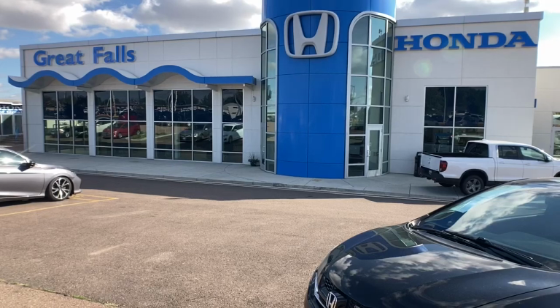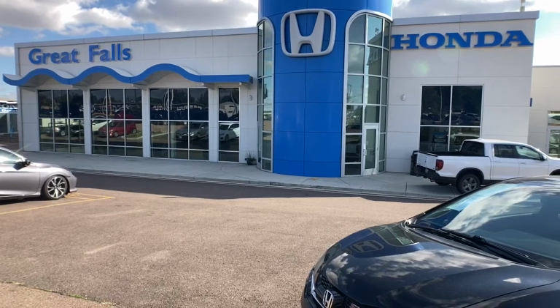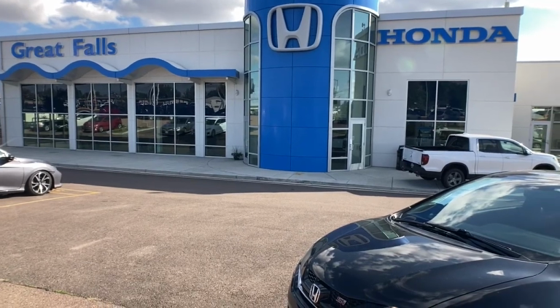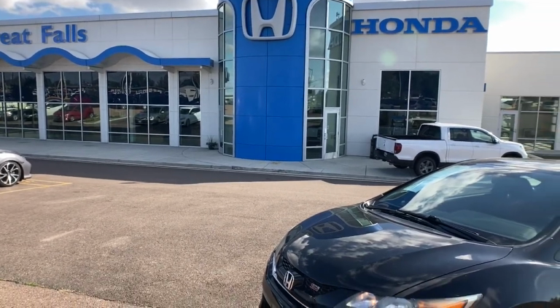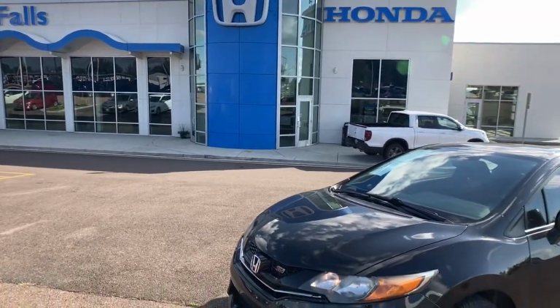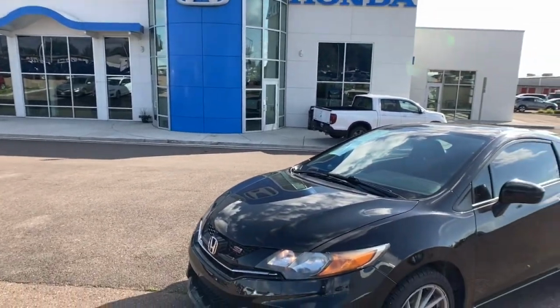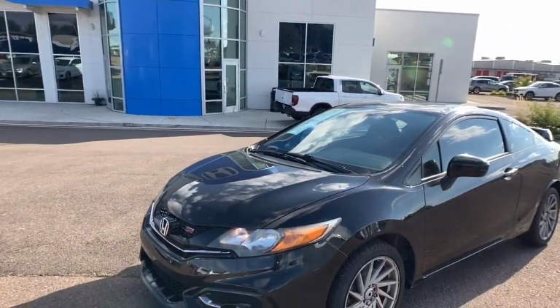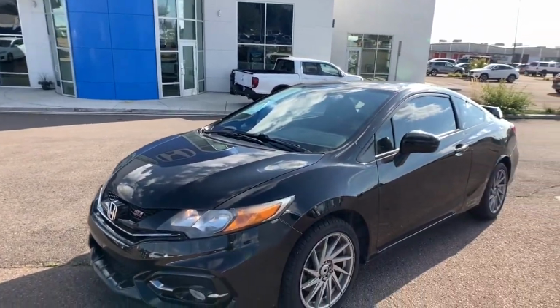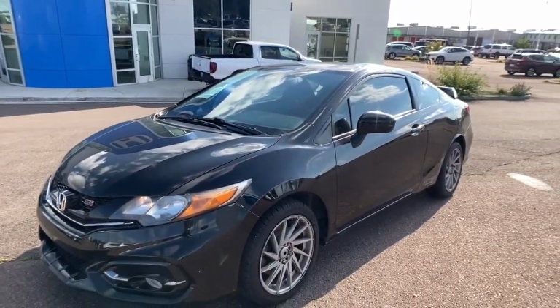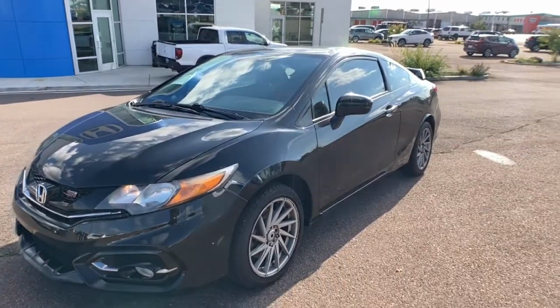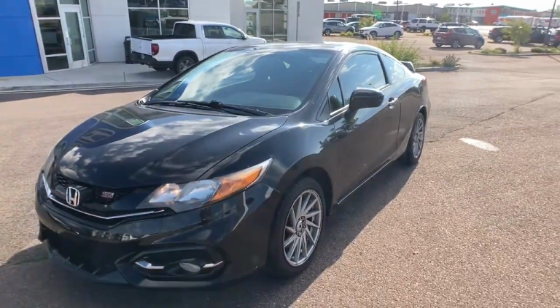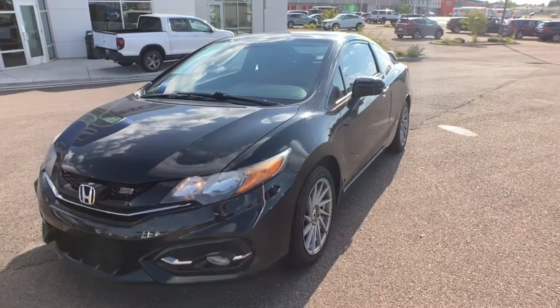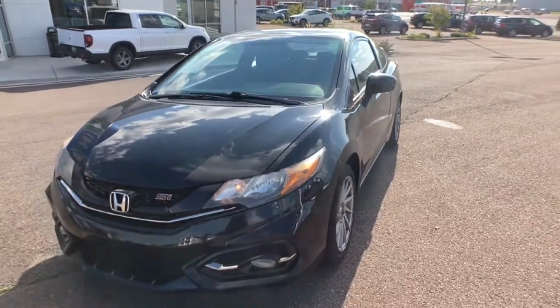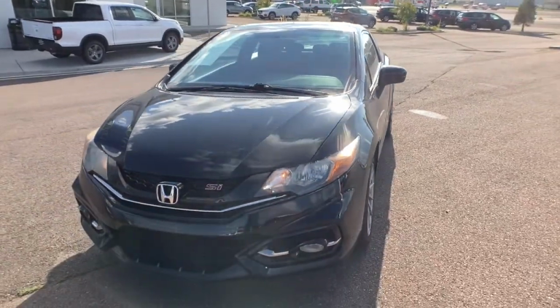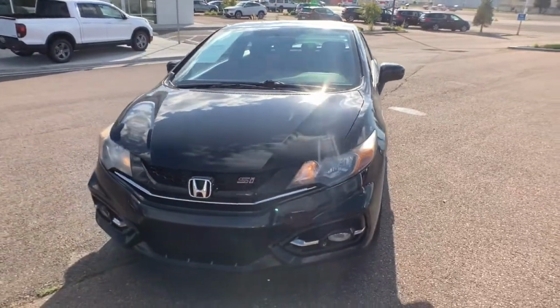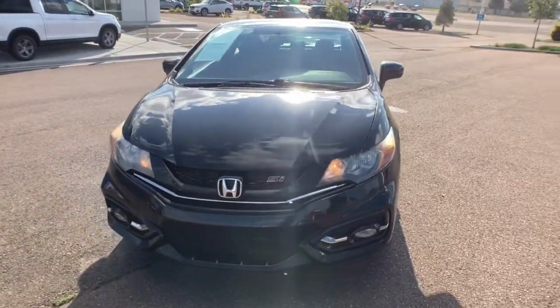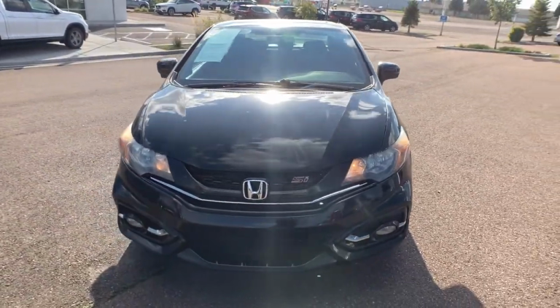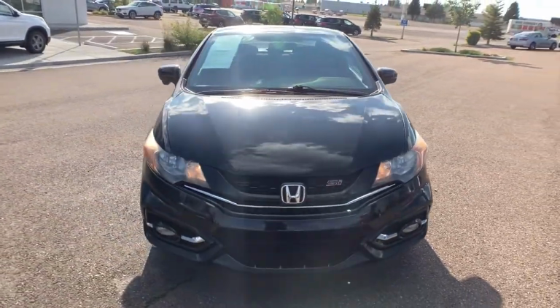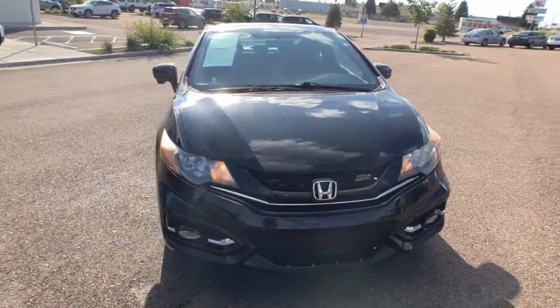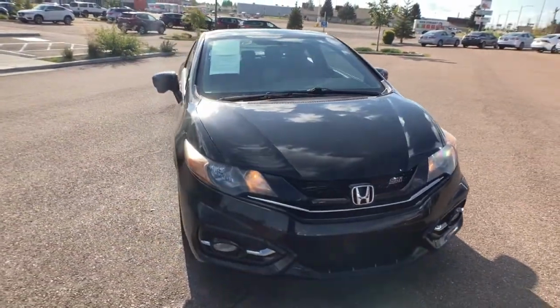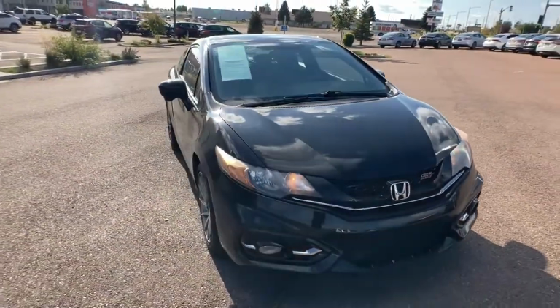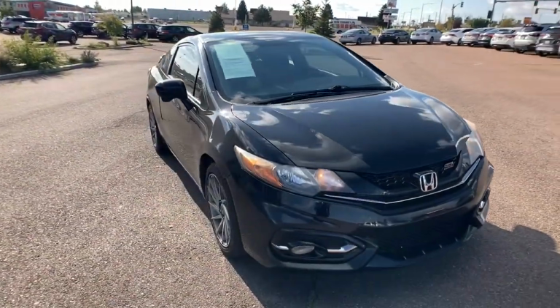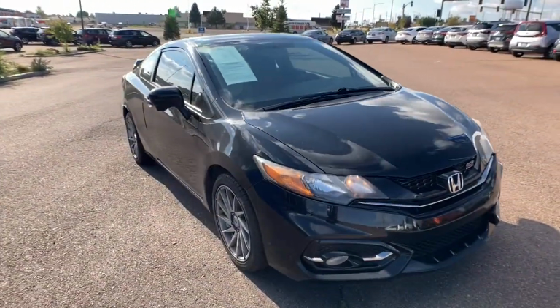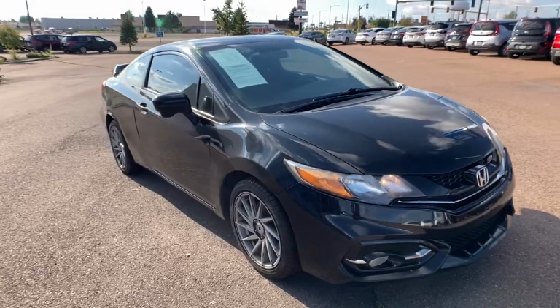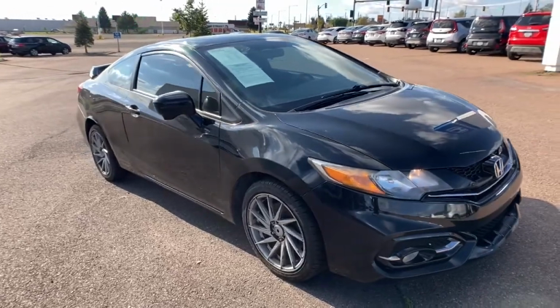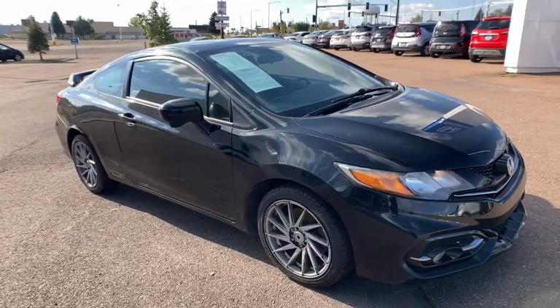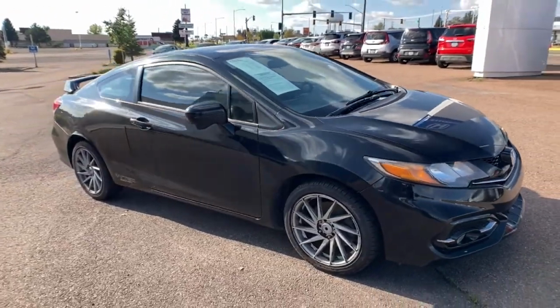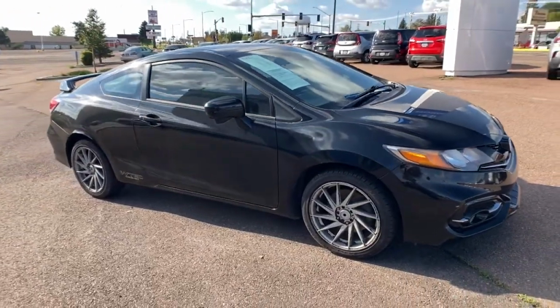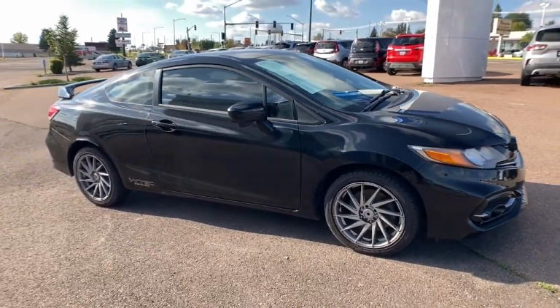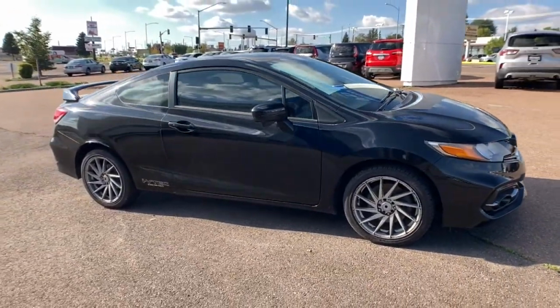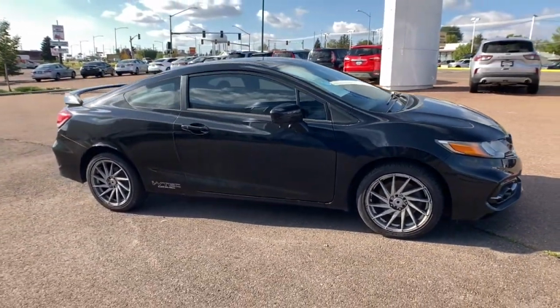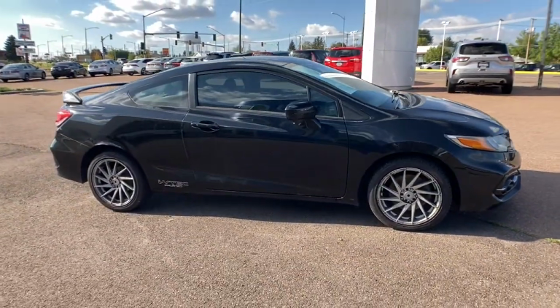You'll have love at first sight with the 2014 Honda Civic. With less than 110,000 miles on the odometer, this vehicle stands out from the rest. Experience the perfection that is the Civic Sedan.